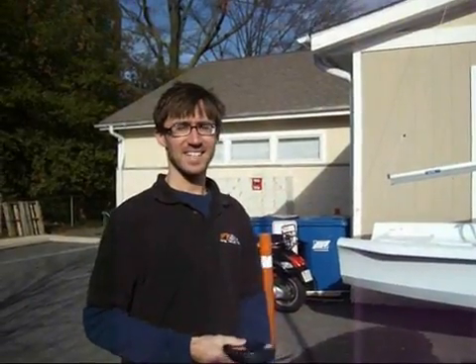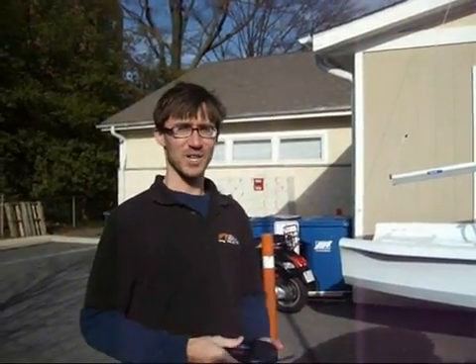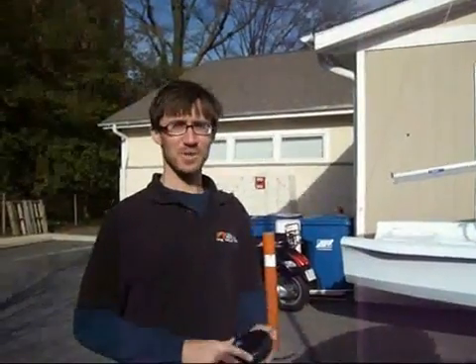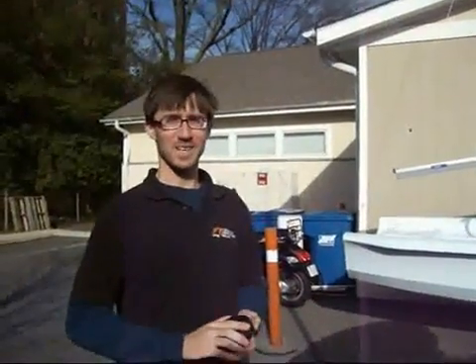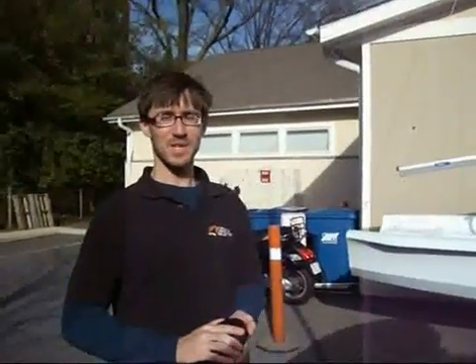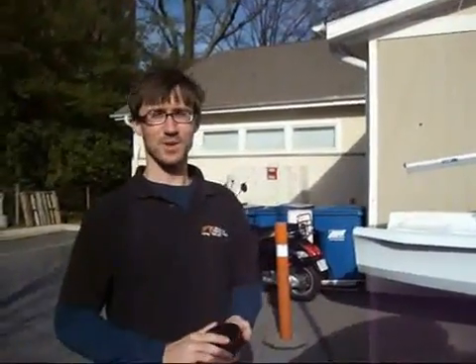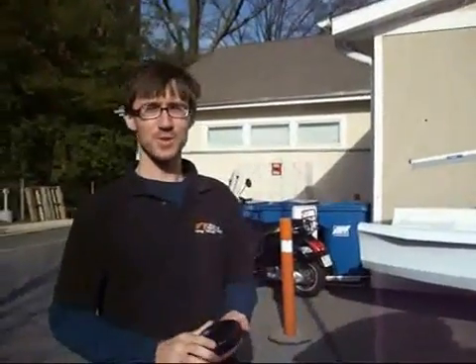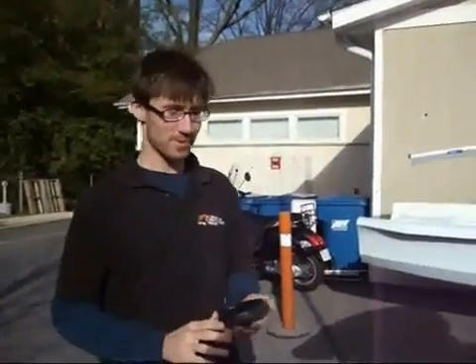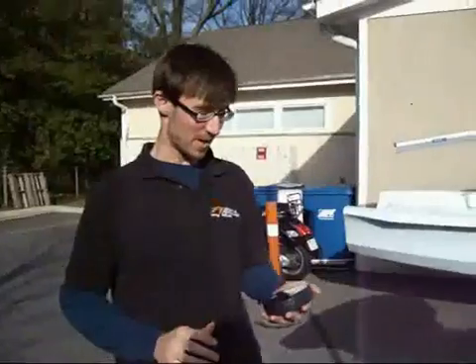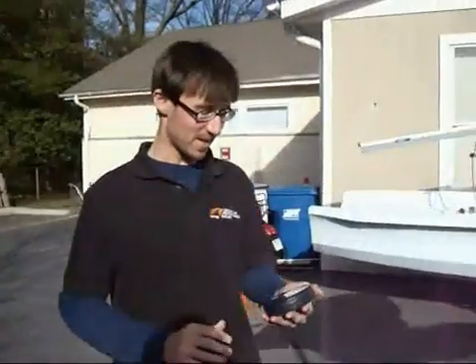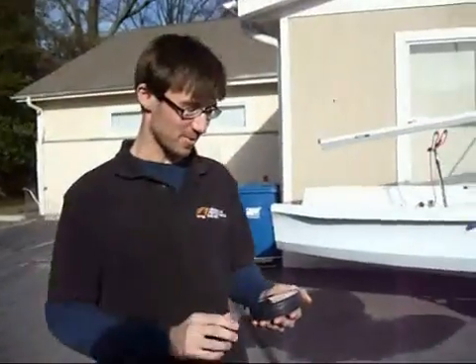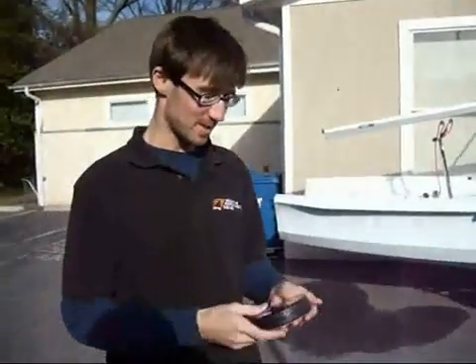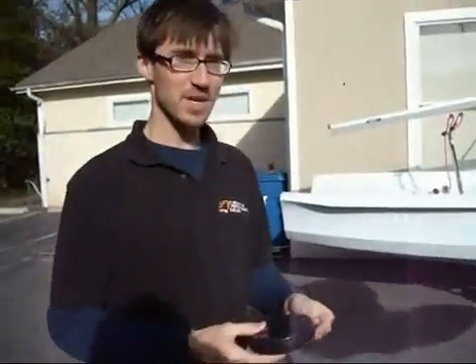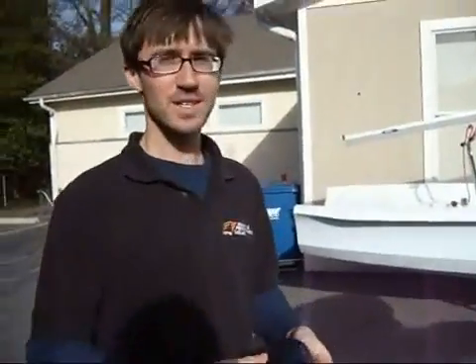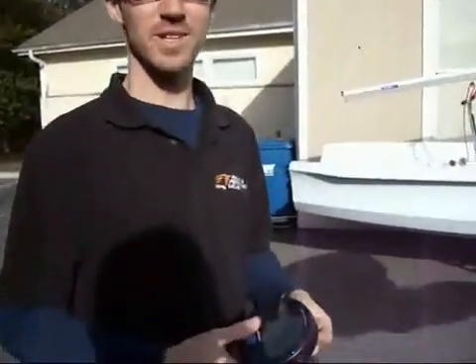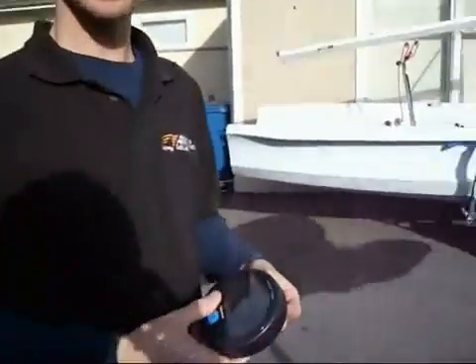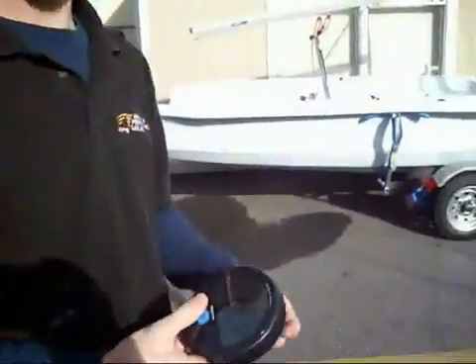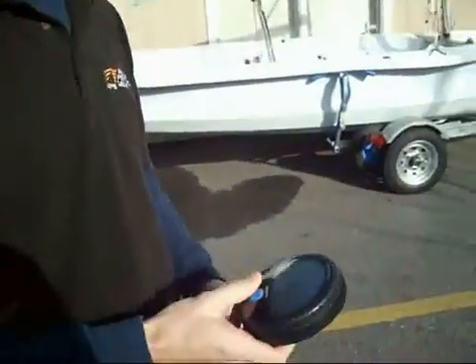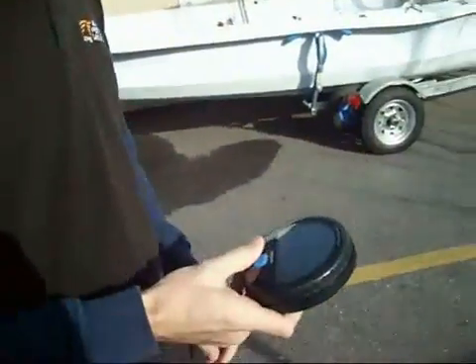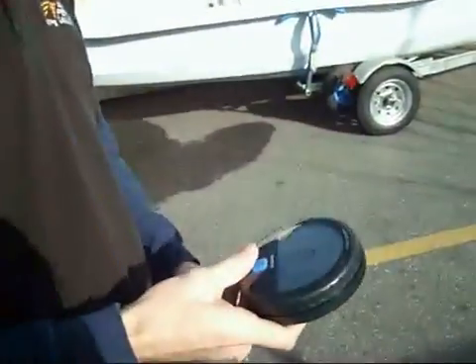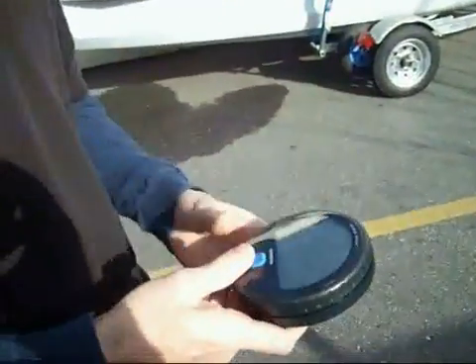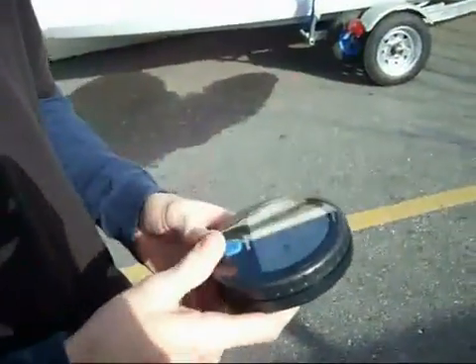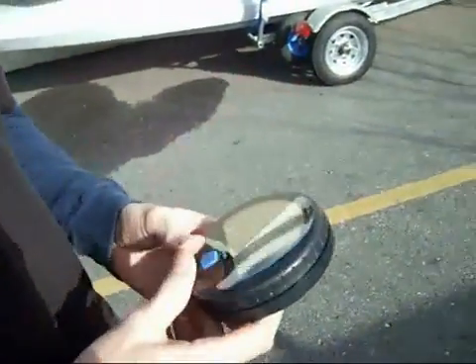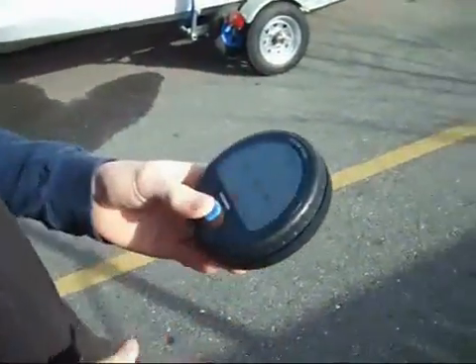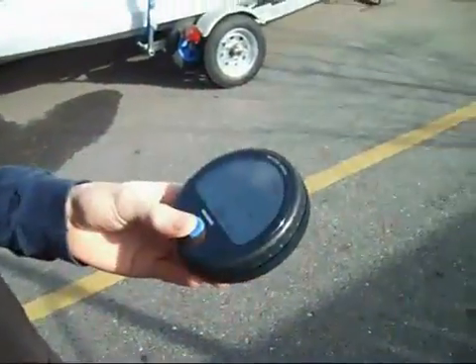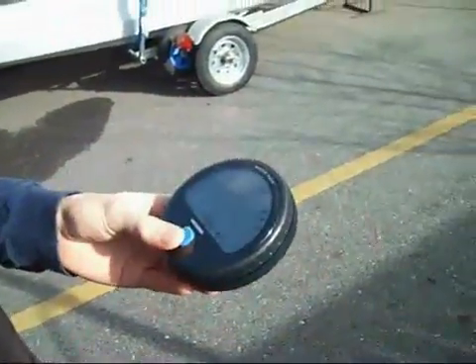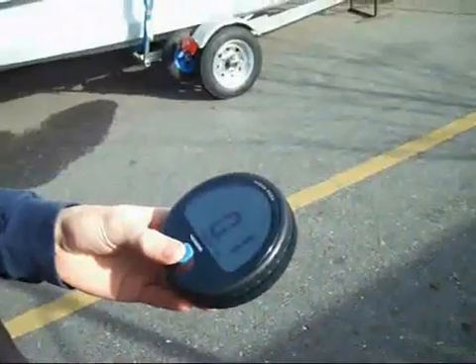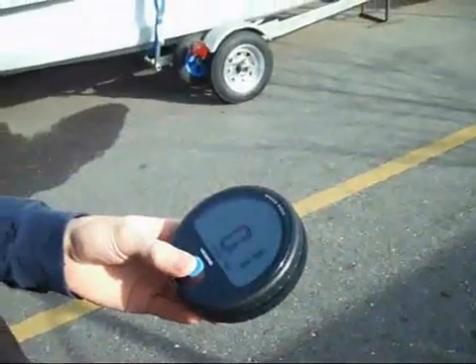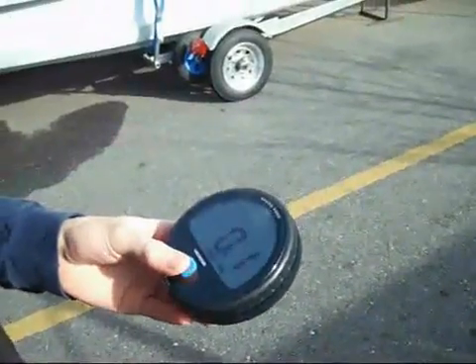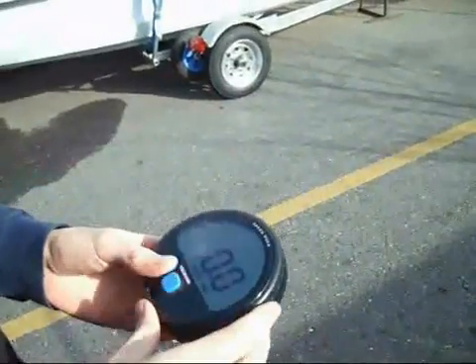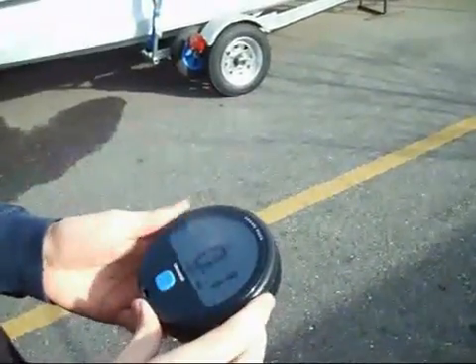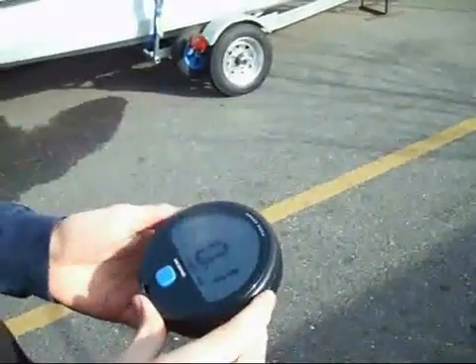This is James with the APS Stern Scoop. We're hands-on with the Speed Puck from Velocitech. We did a review of it on the blog a week or two ago, and now we actually have them in the shop.